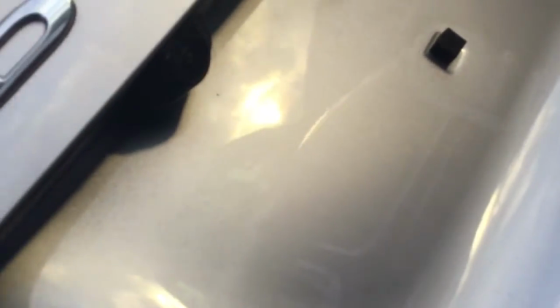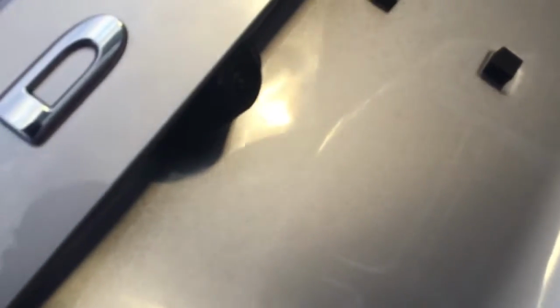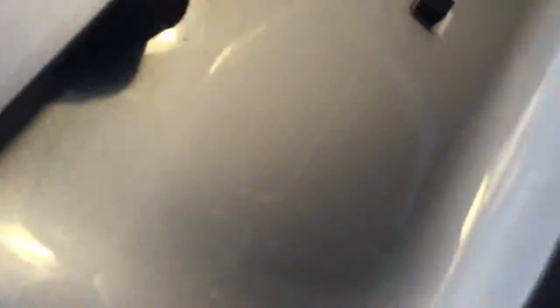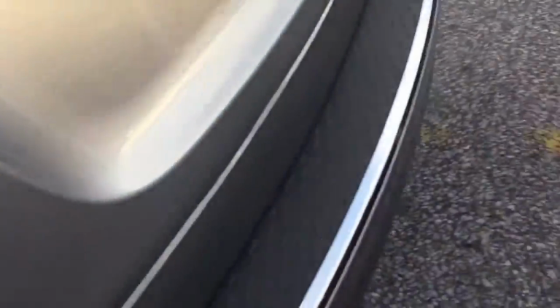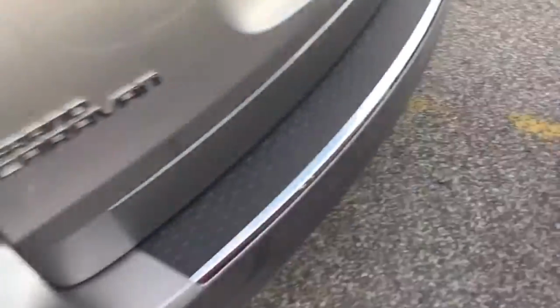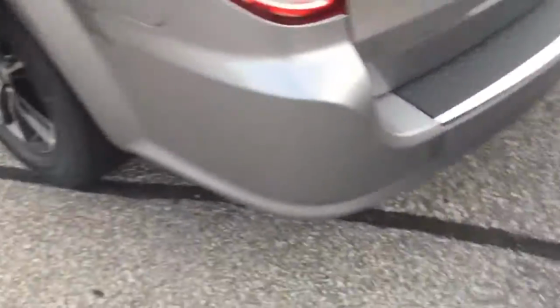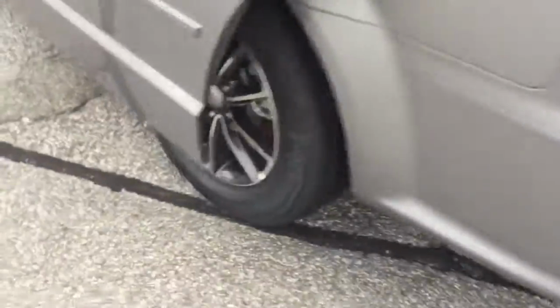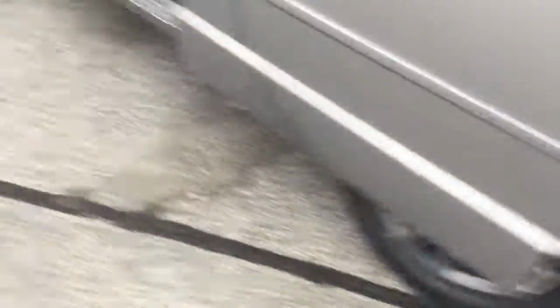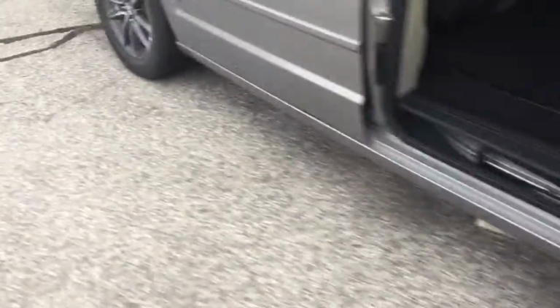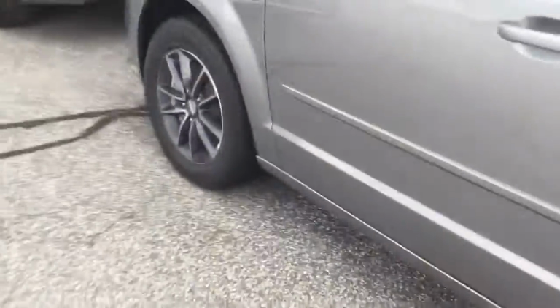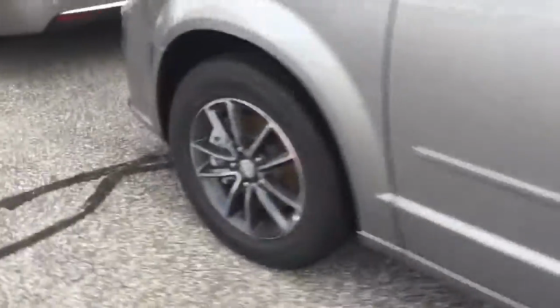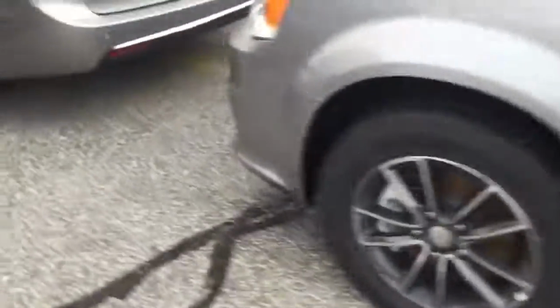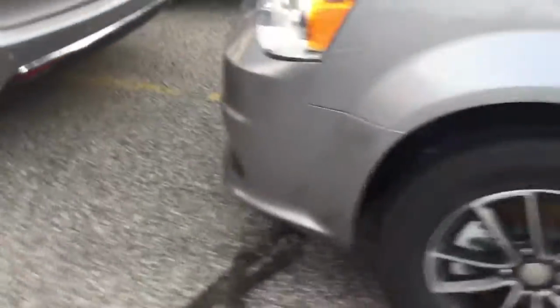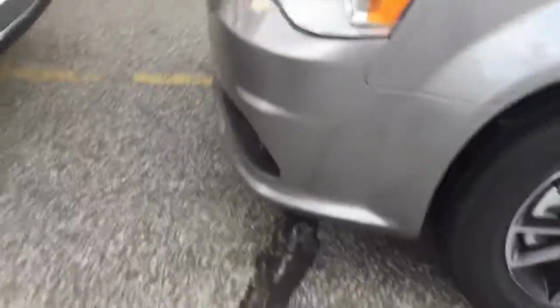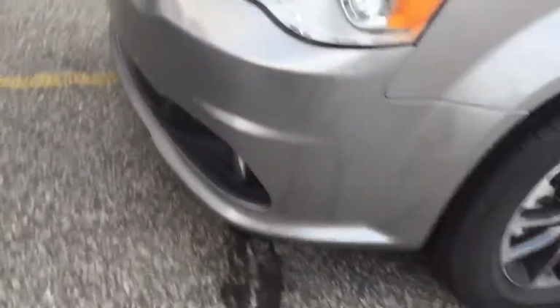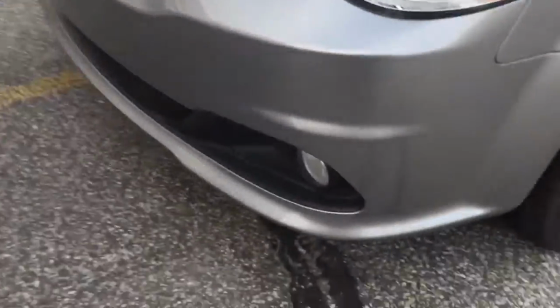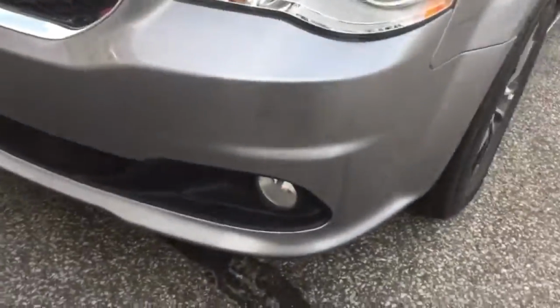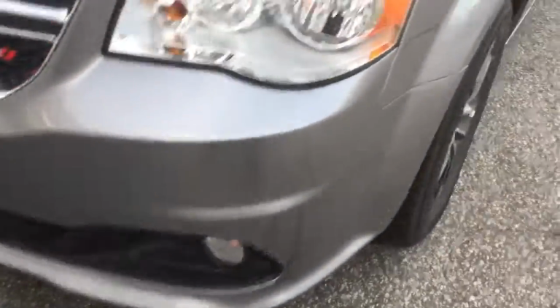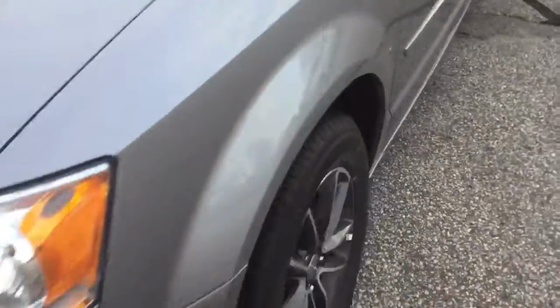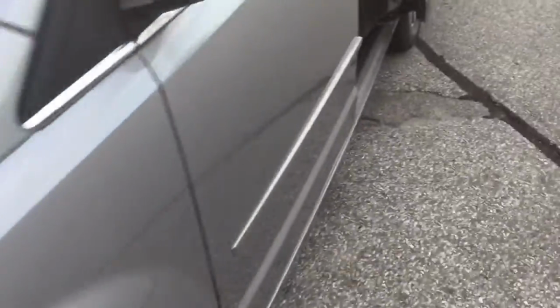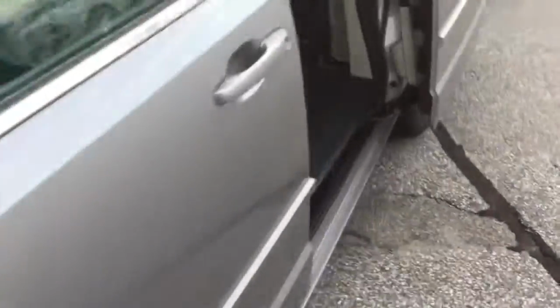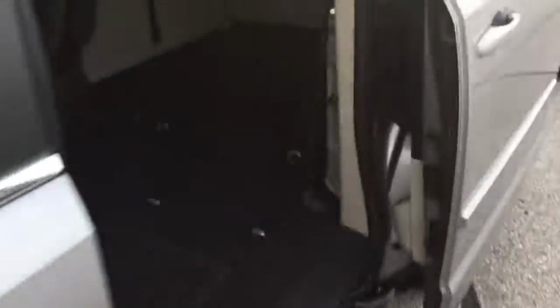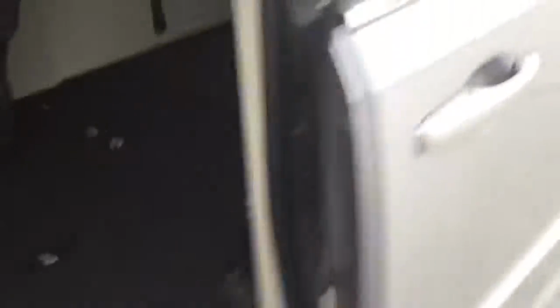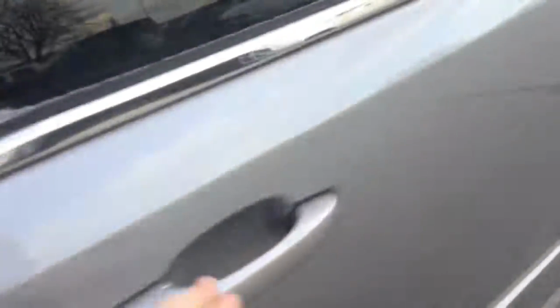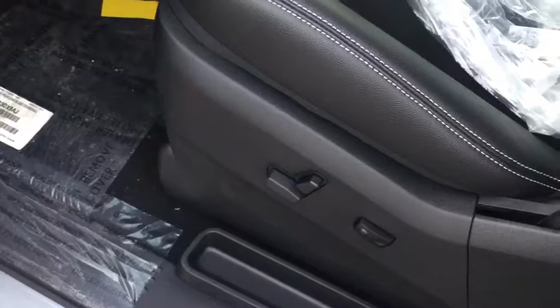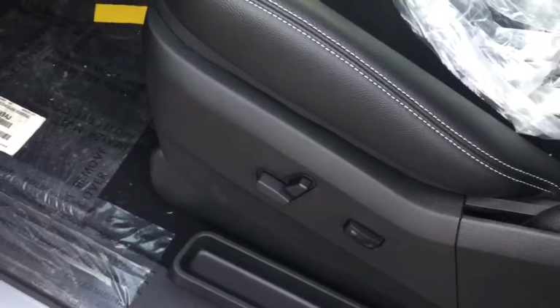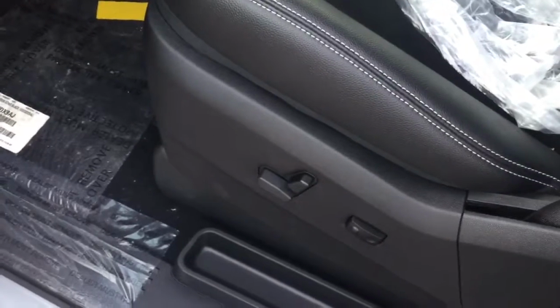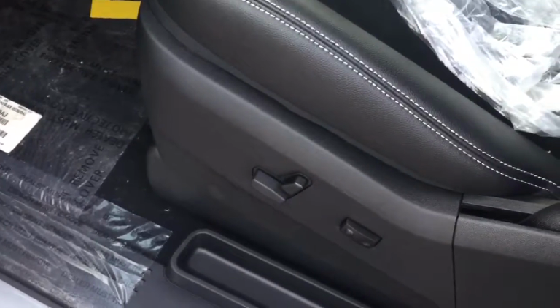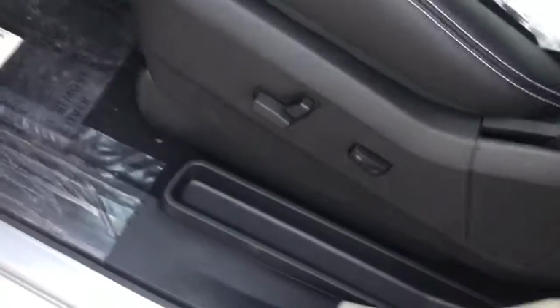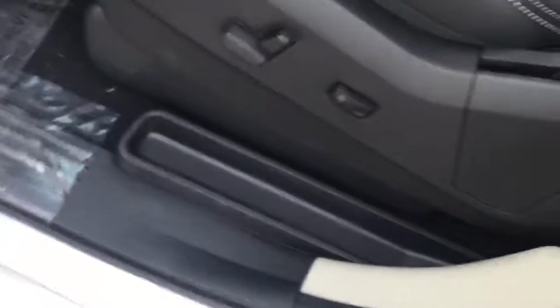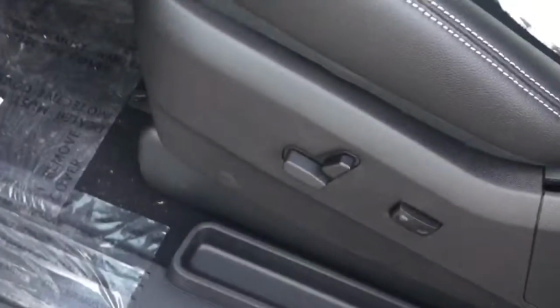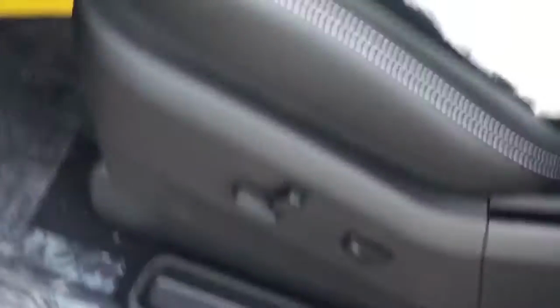It's got that backup camera there, and you've got the really nice wheels. I also want to make sure that you knew about the fog lights that are there, and you can see that it's got the power seat.